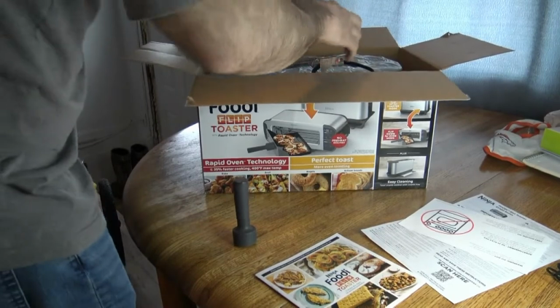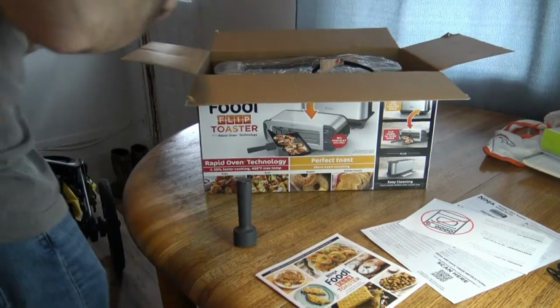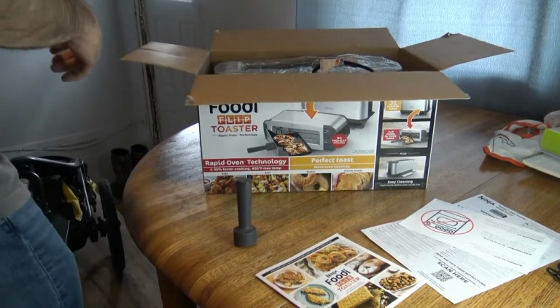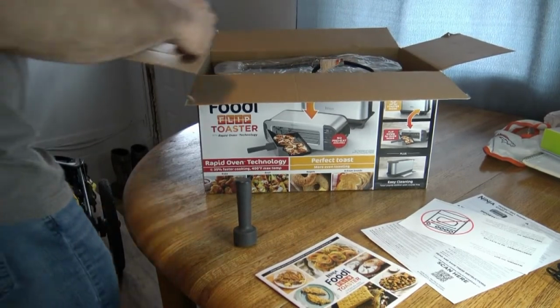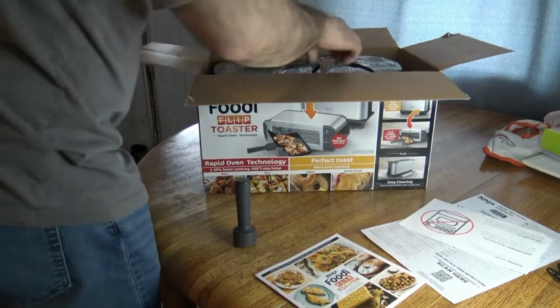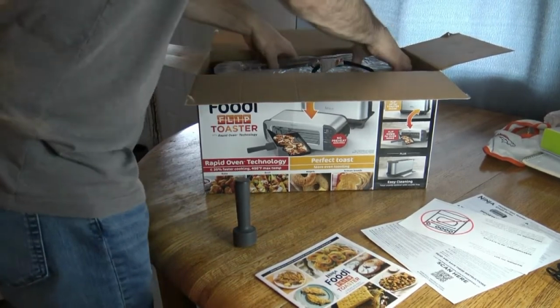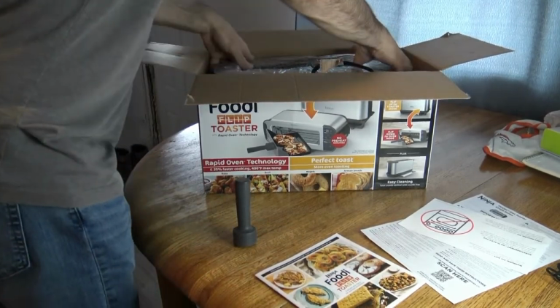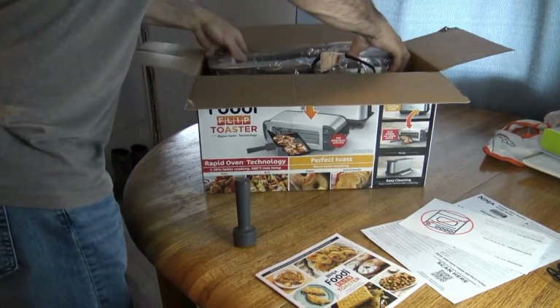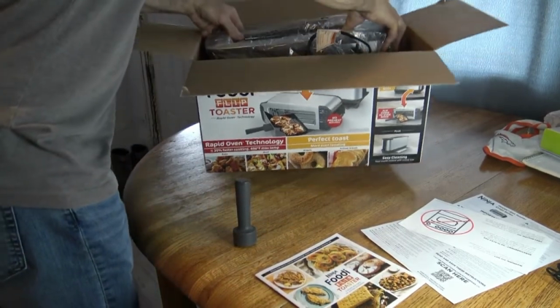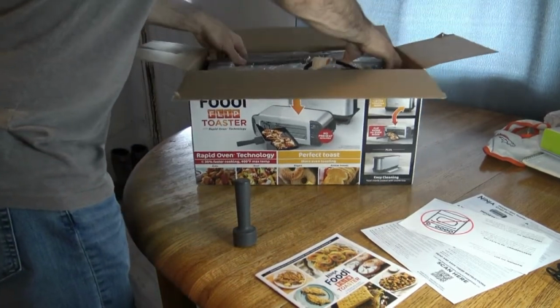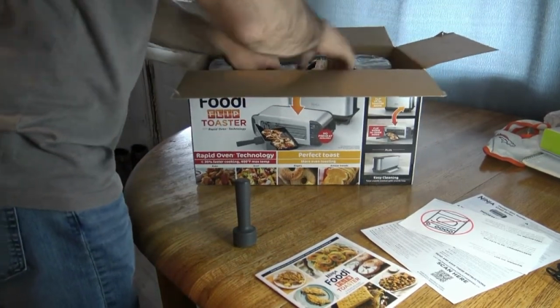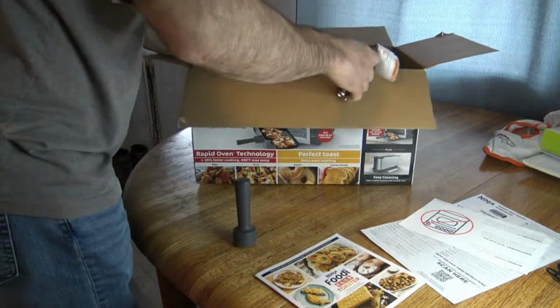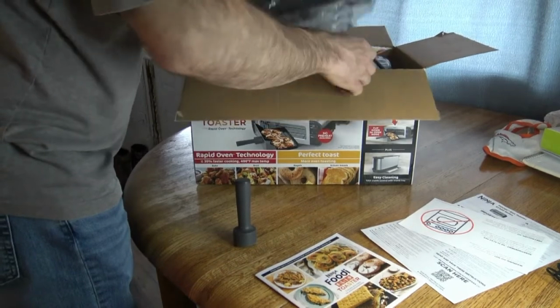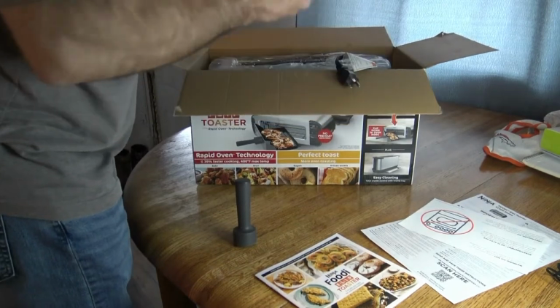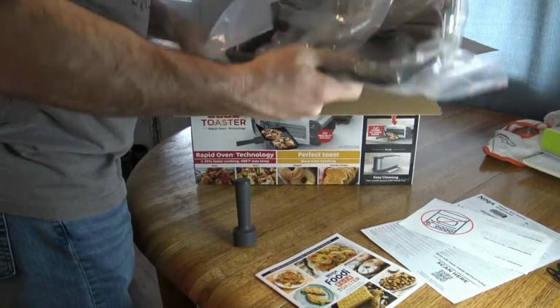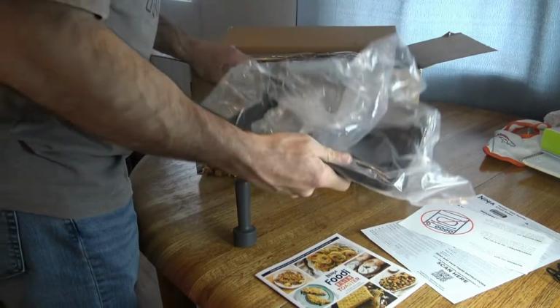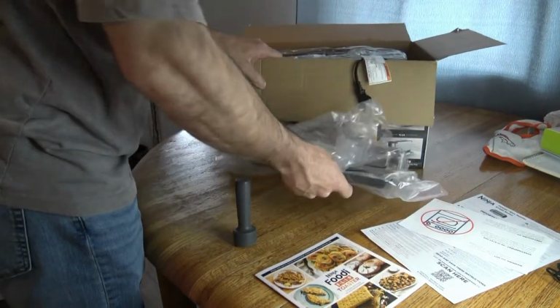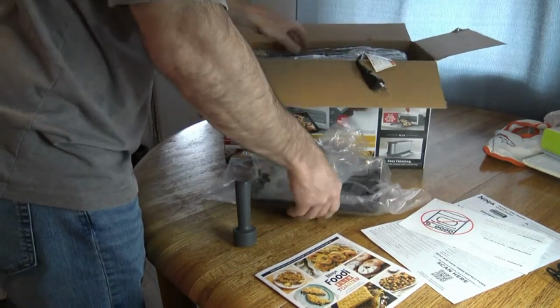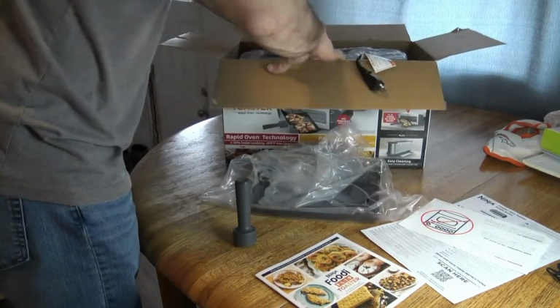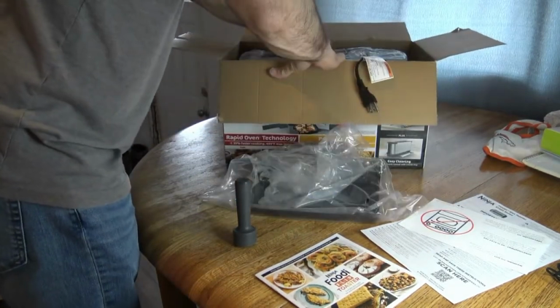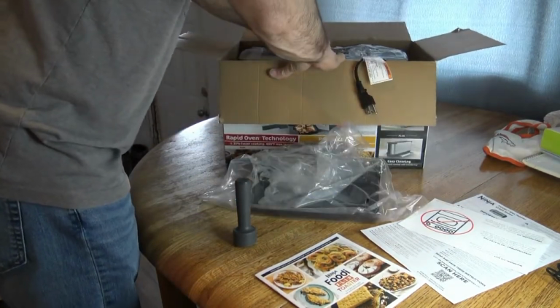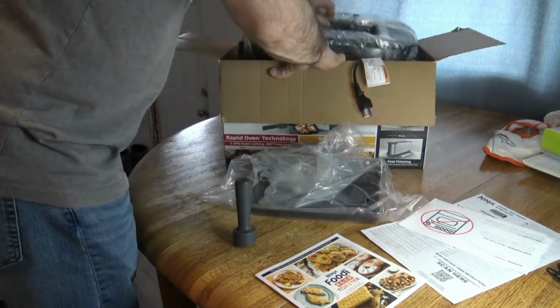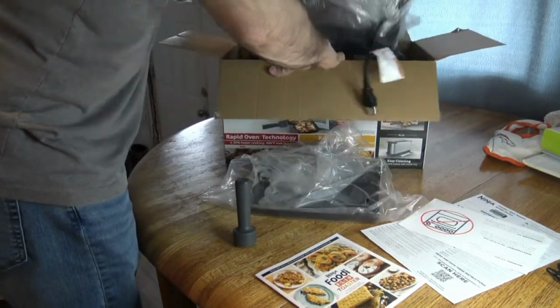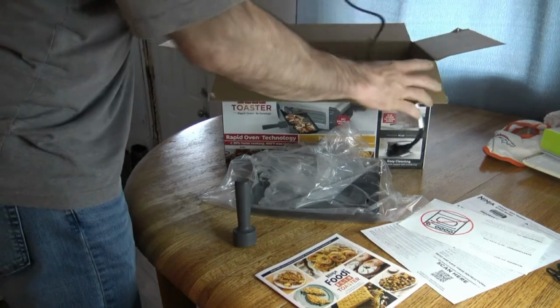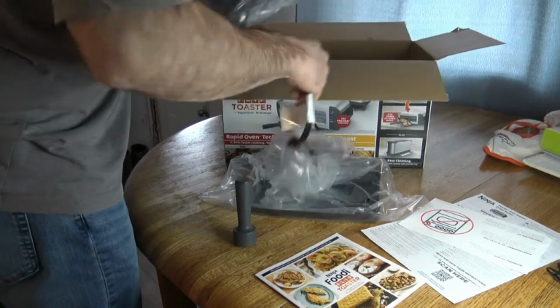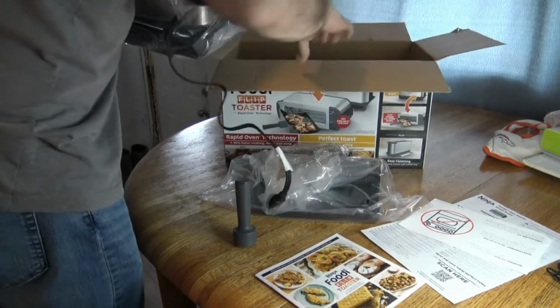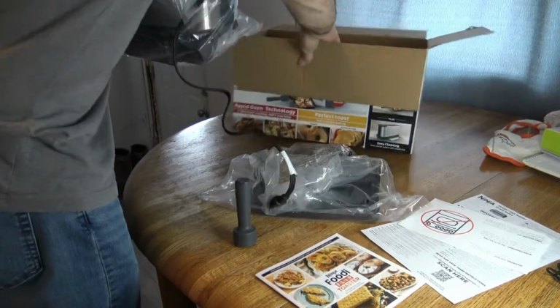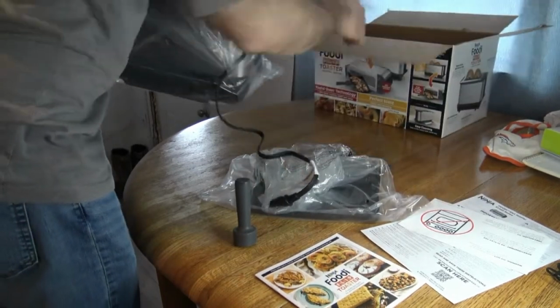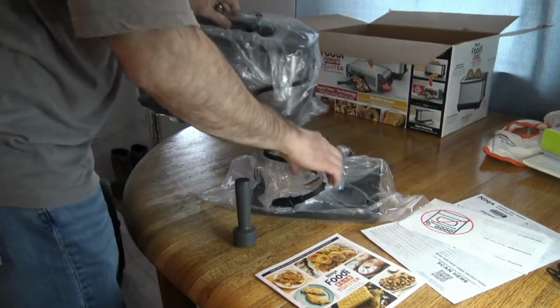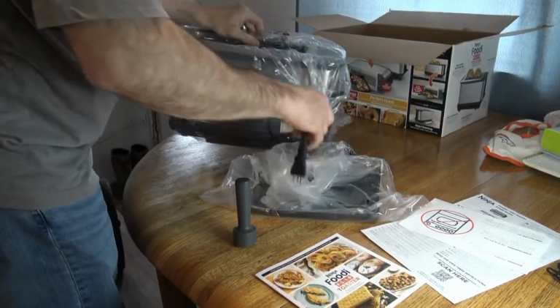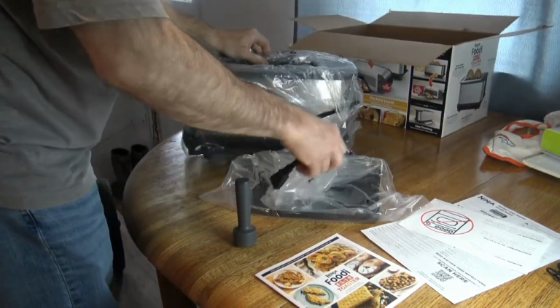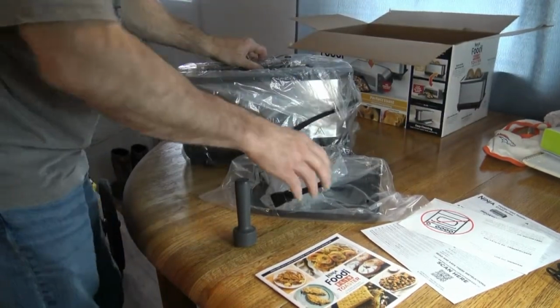It's a really nice box. There you go, it's already out, so there's not much to it so far.